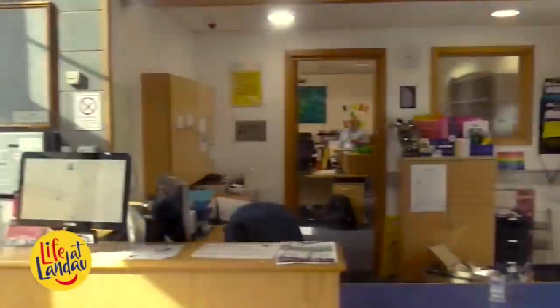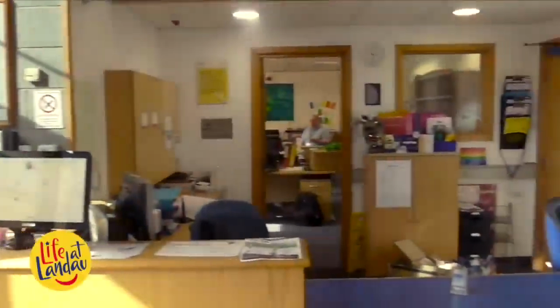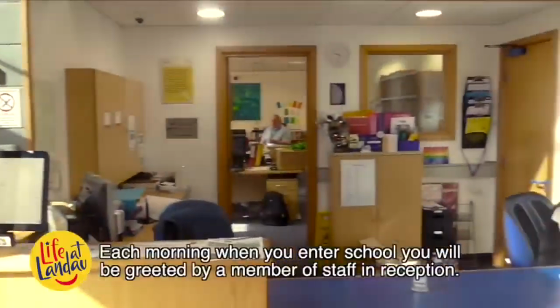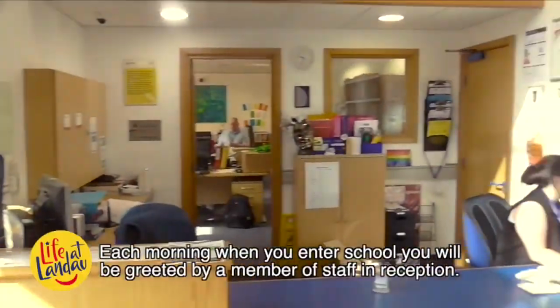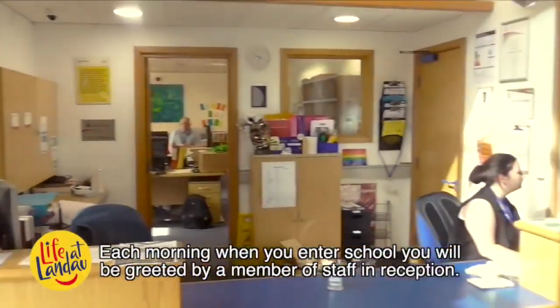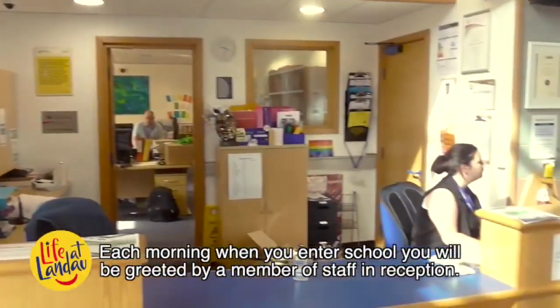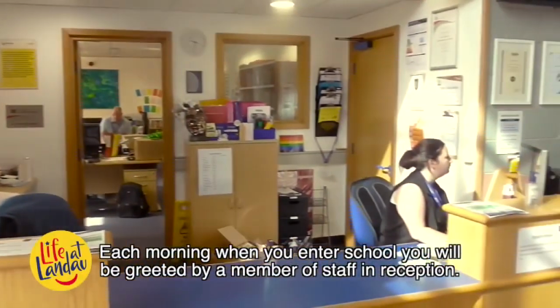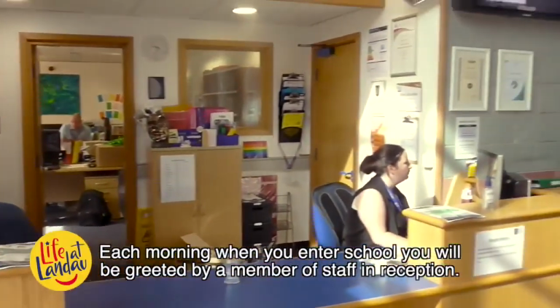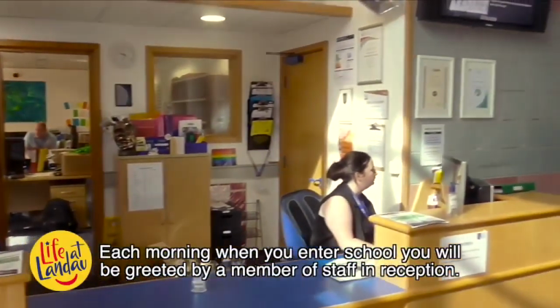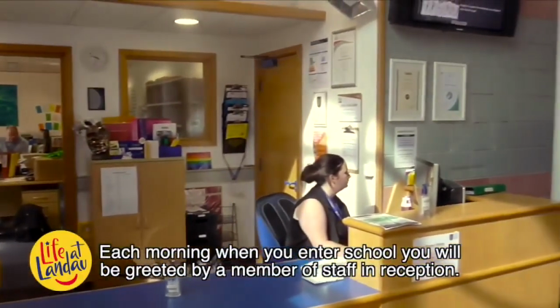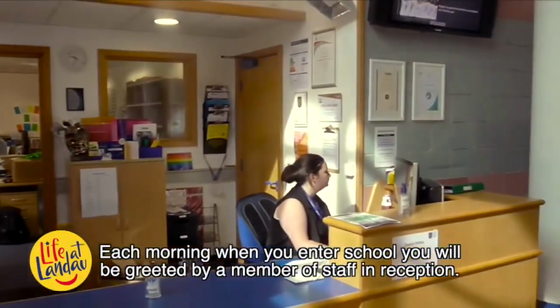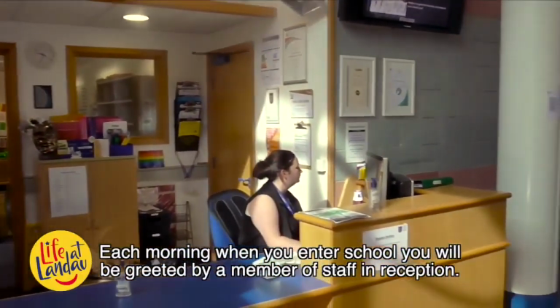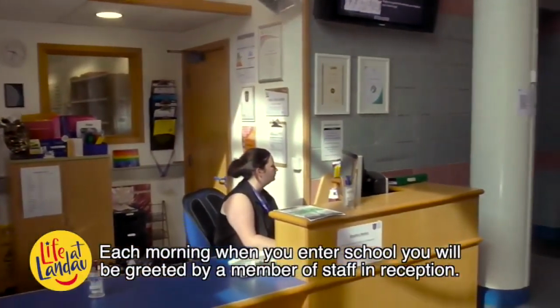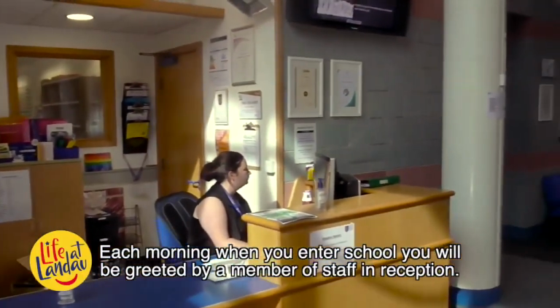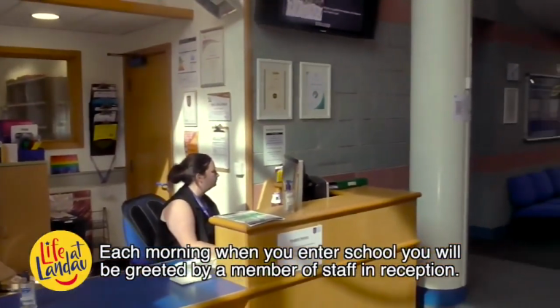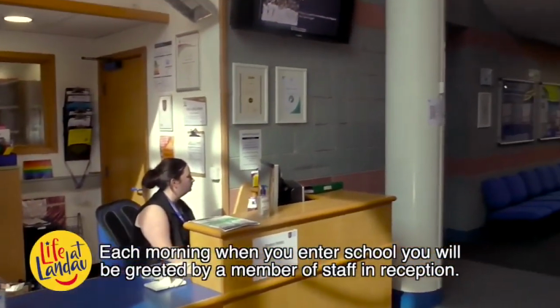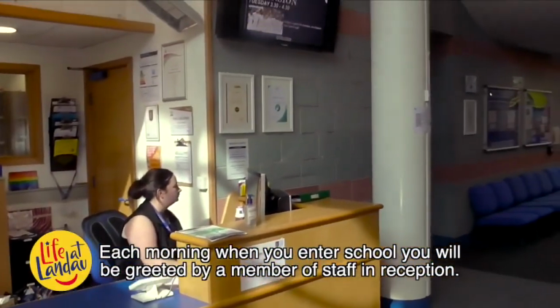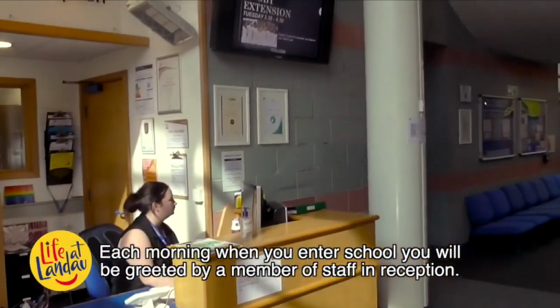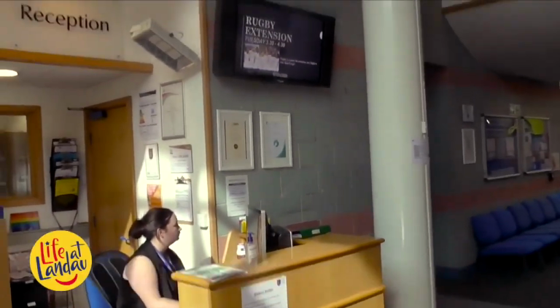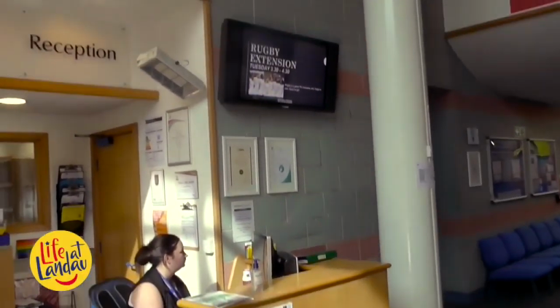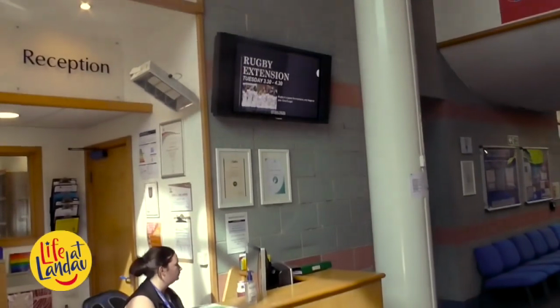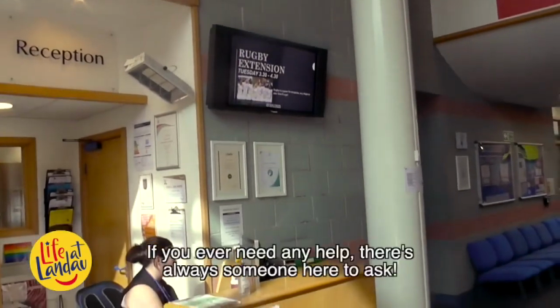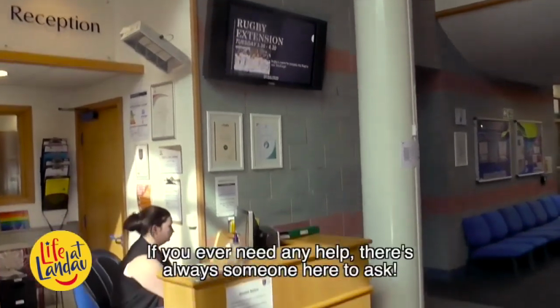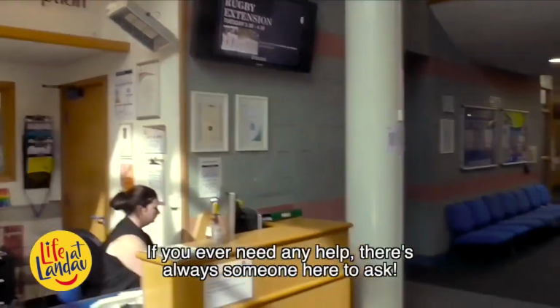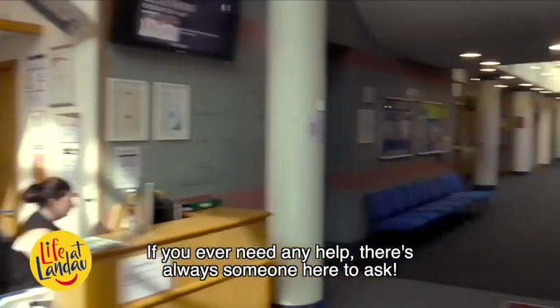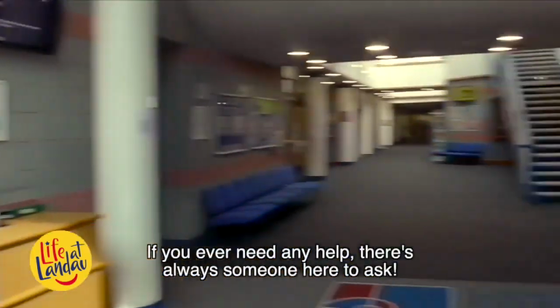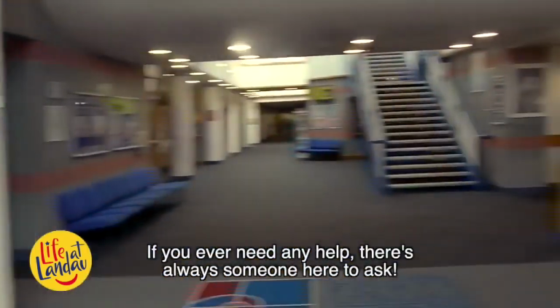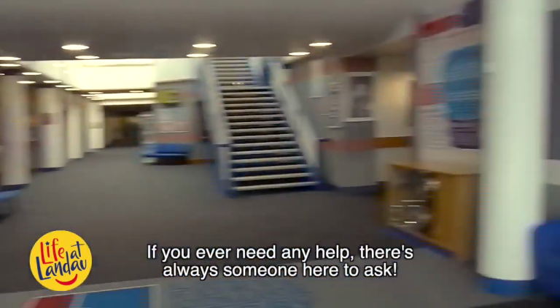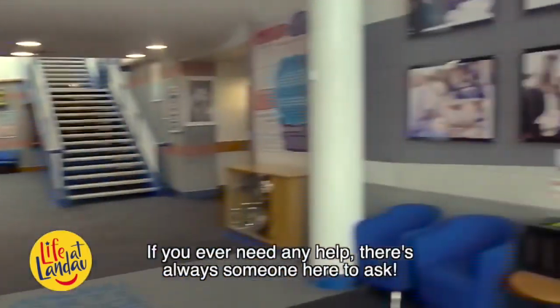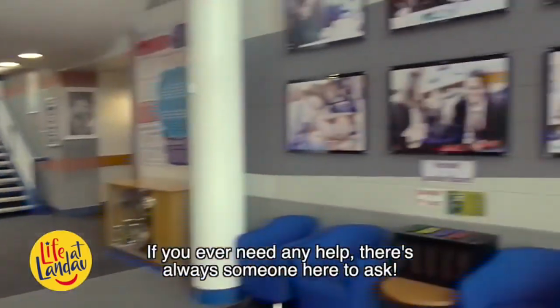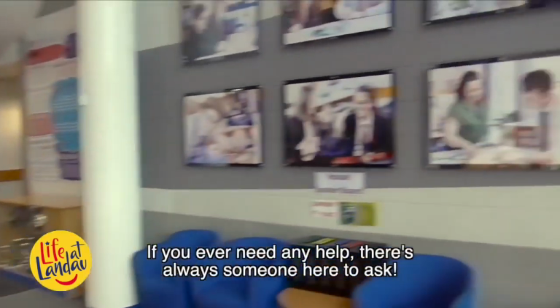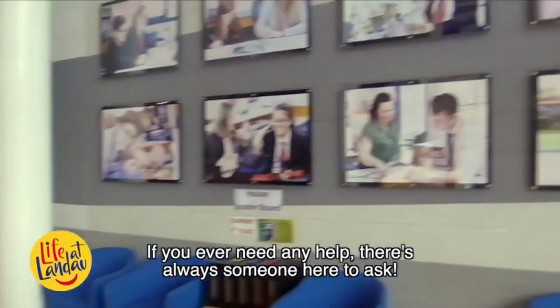Each morning when you enter school, you will be greeted by a member of staff in reception. If you ever need any help, there is always someone here to ask.